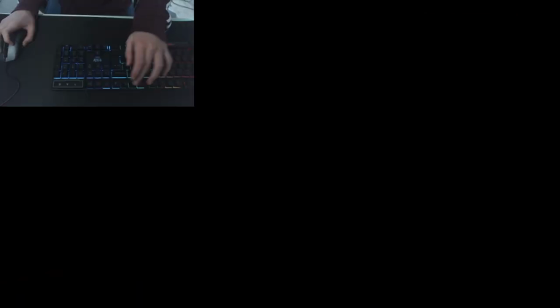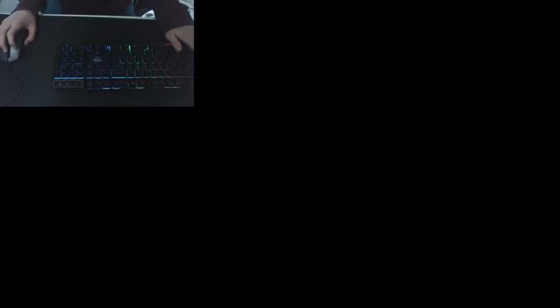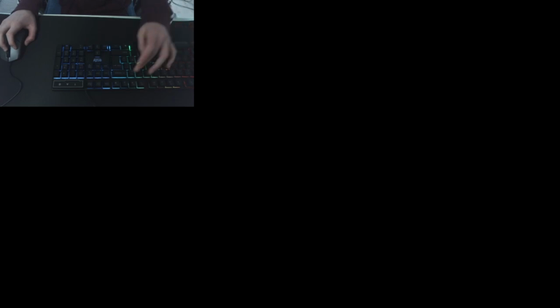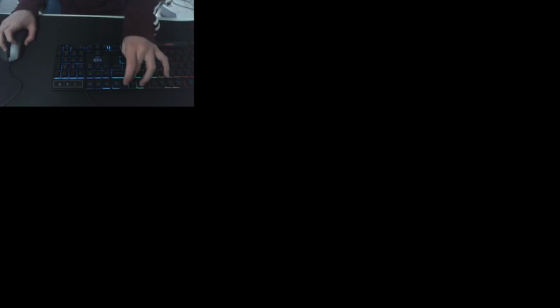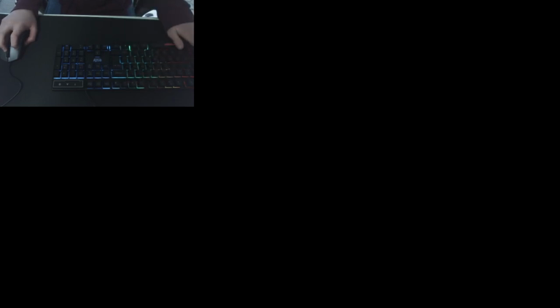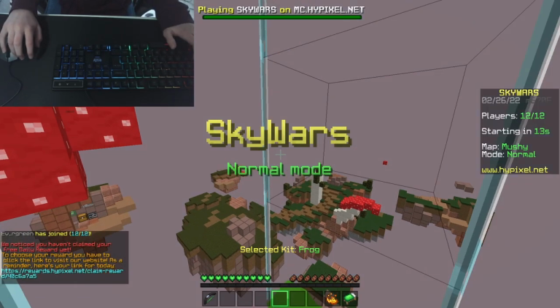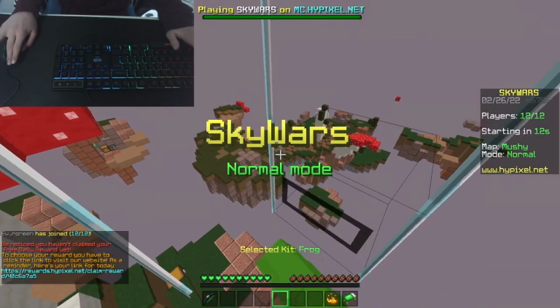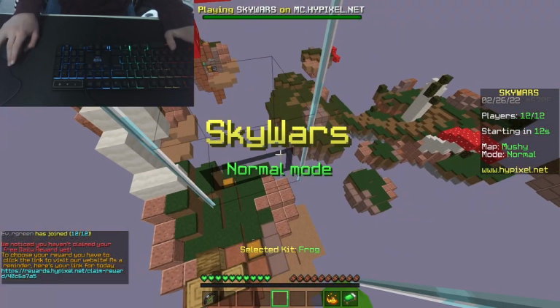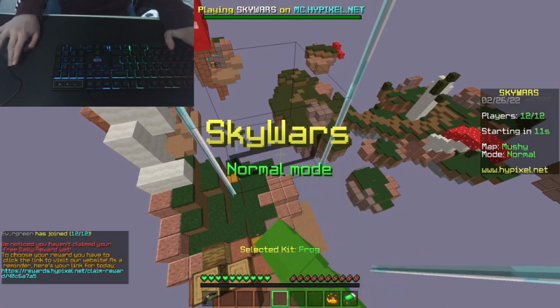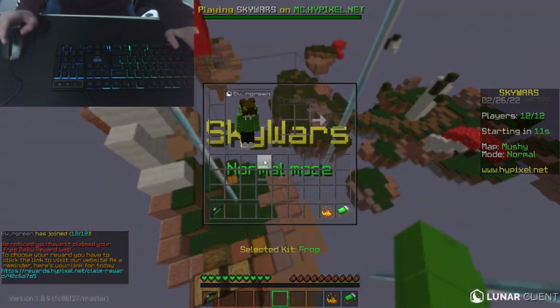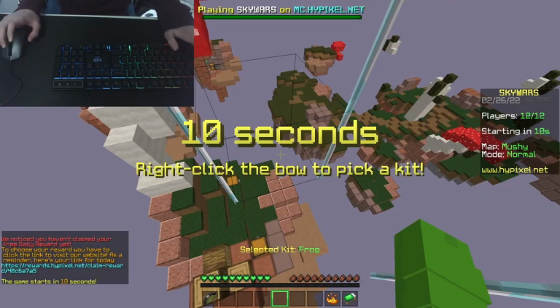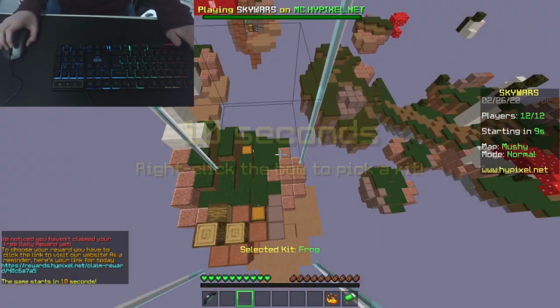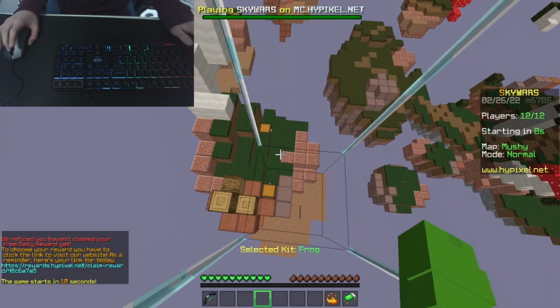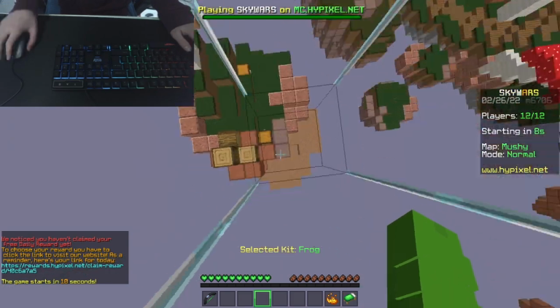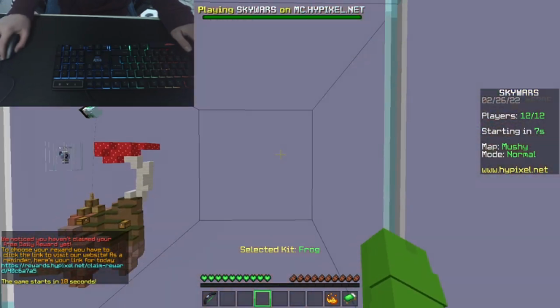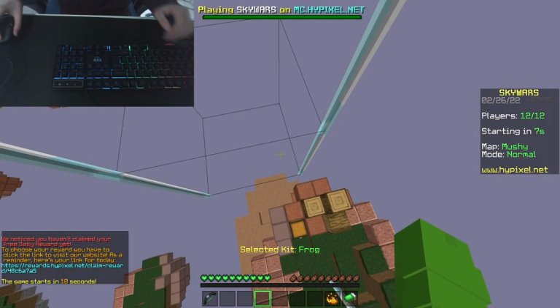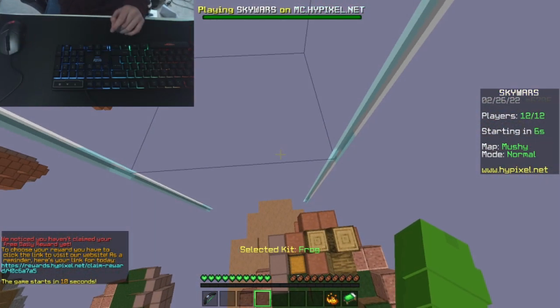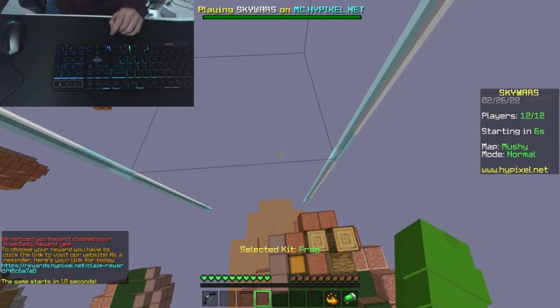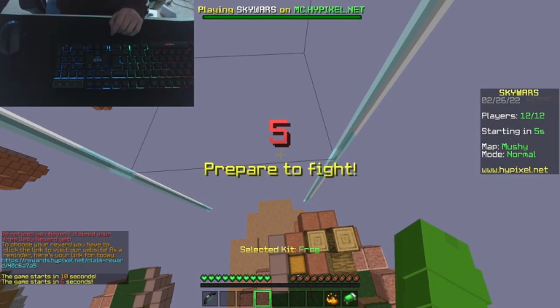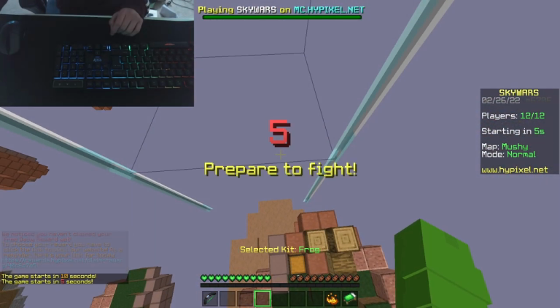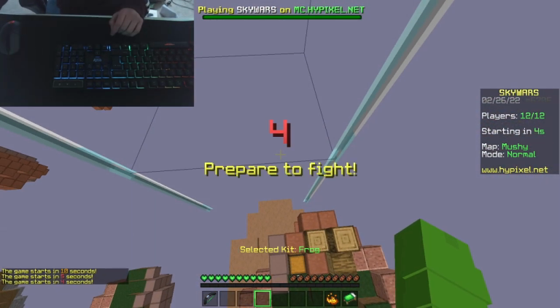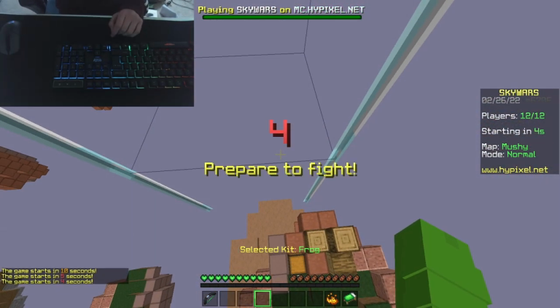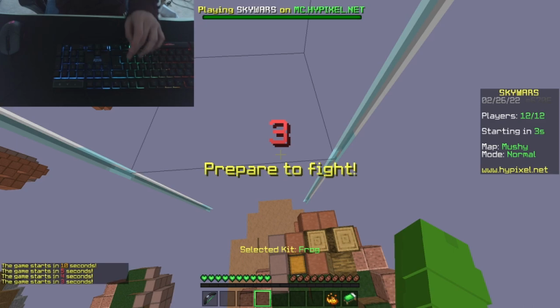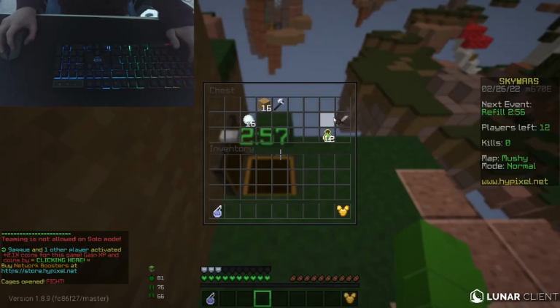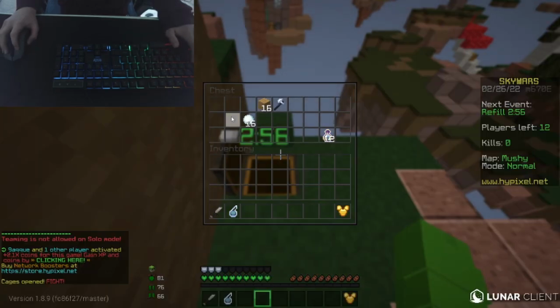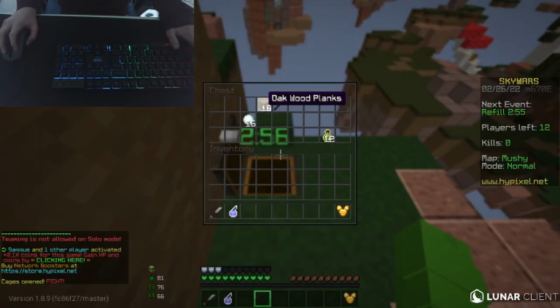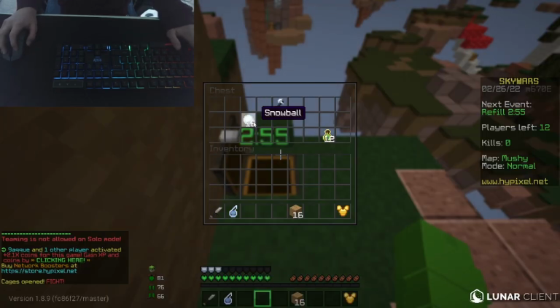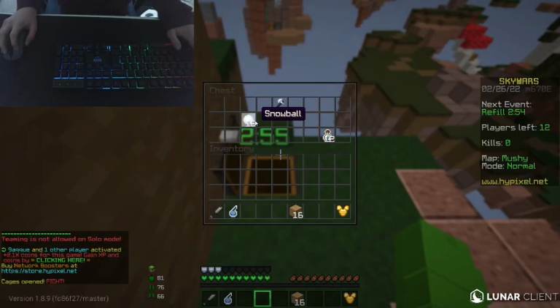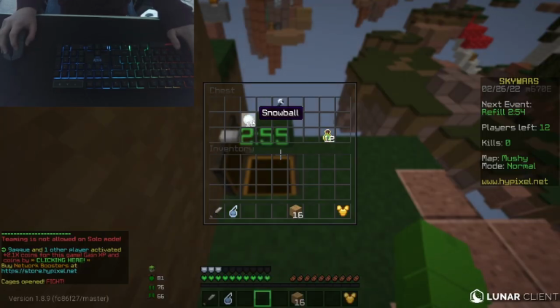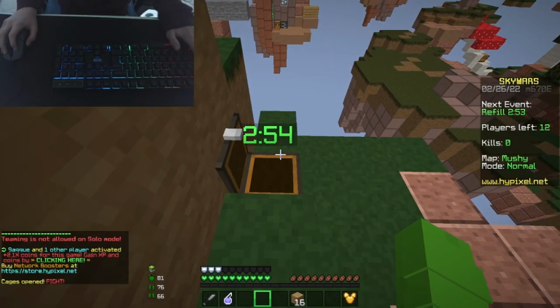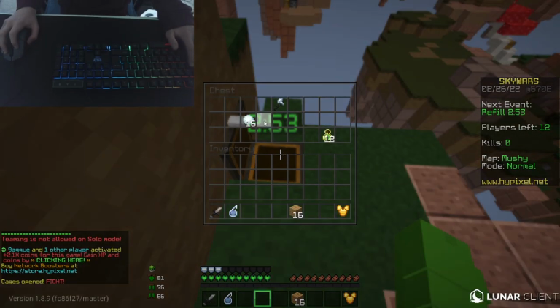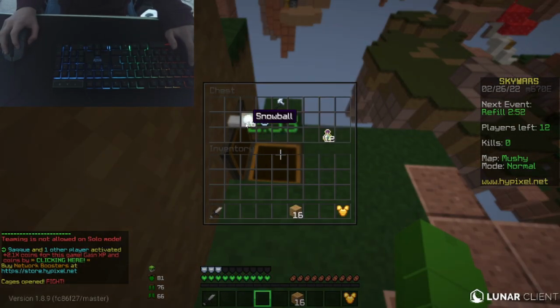Let's just do some Skywars so I can get used to the mouse. Already I feel like the cable is a bit weird. I'm actually going to turn off the light. Oh, this is so weird.